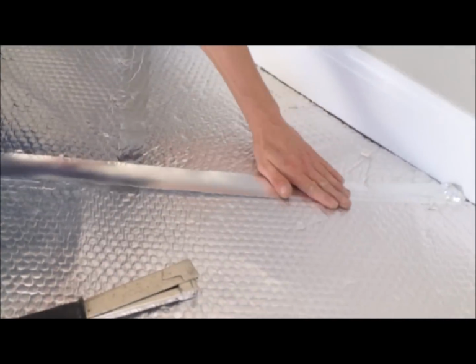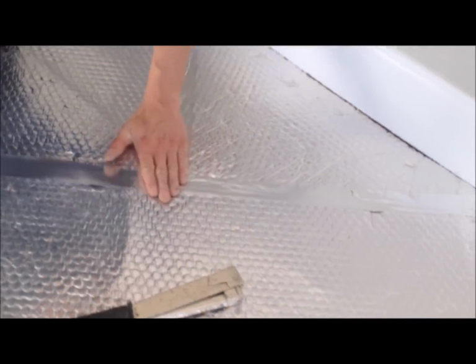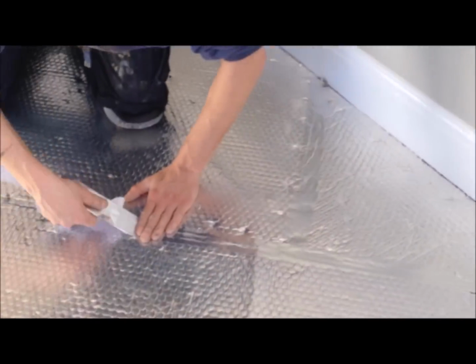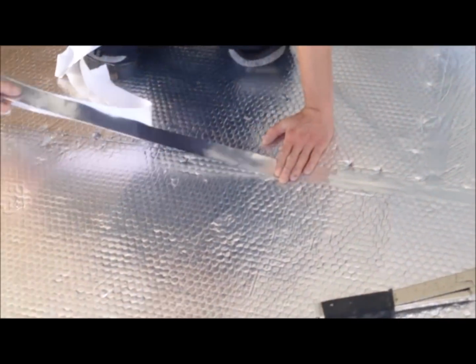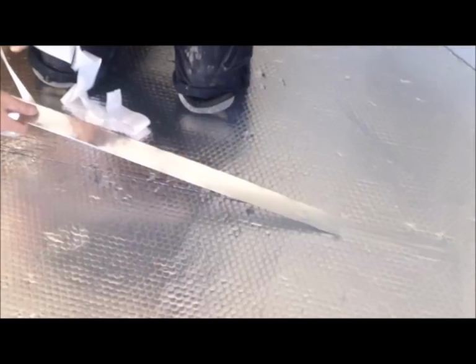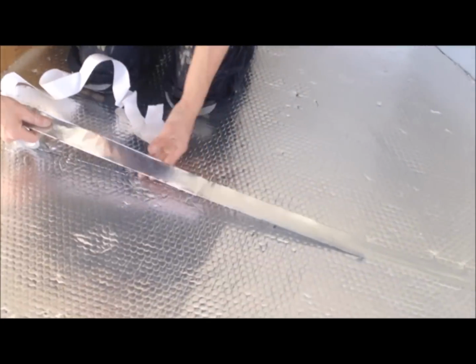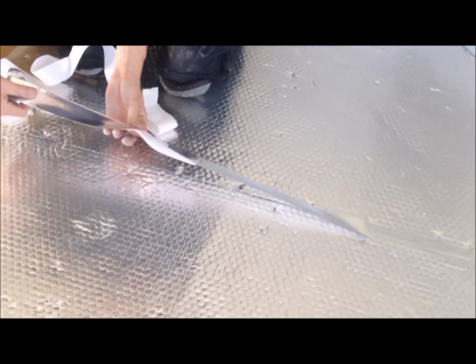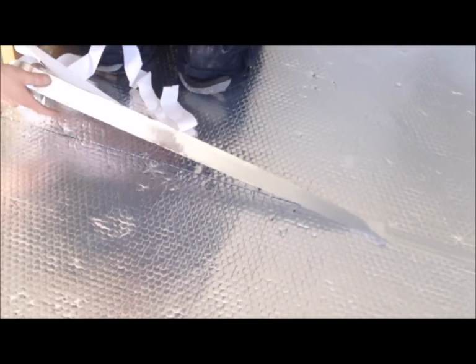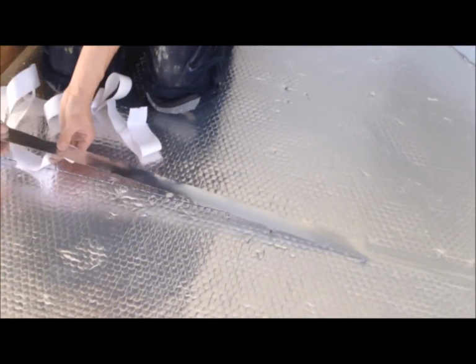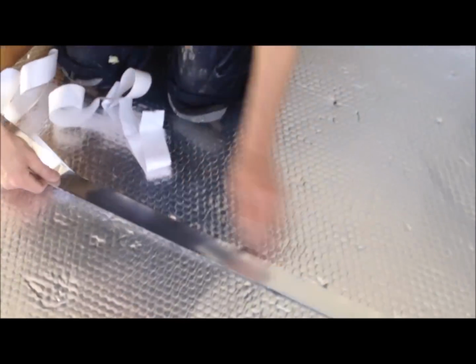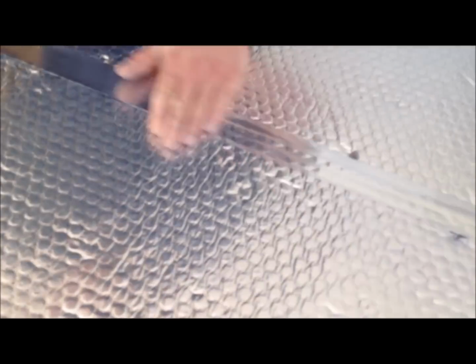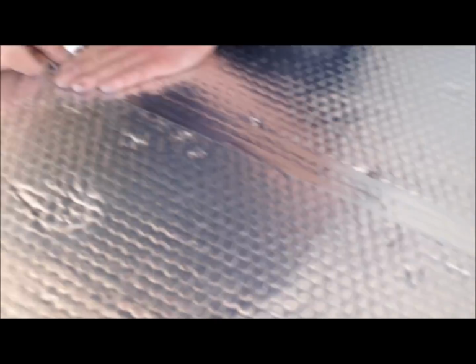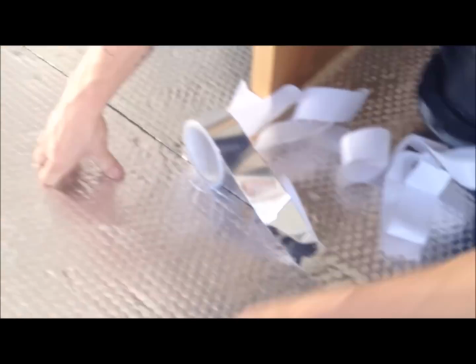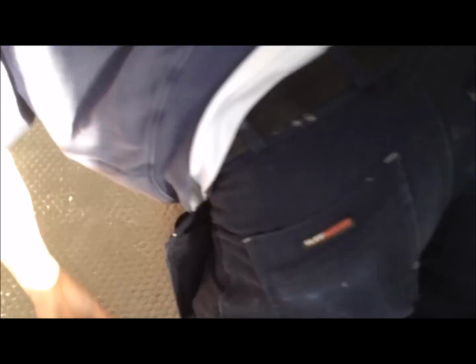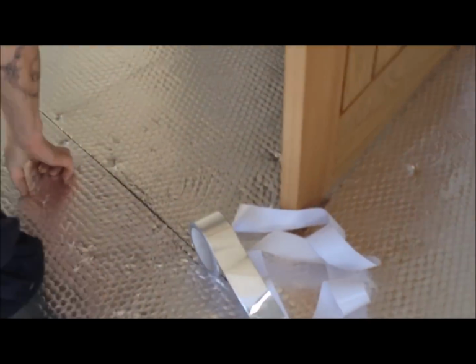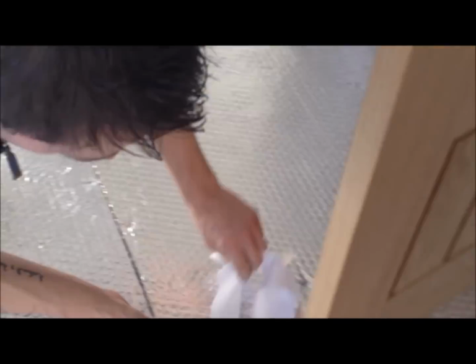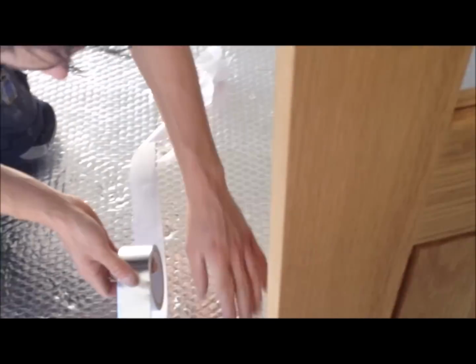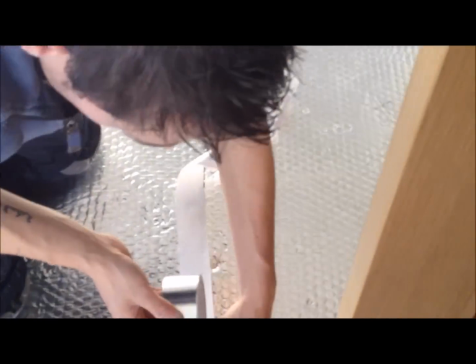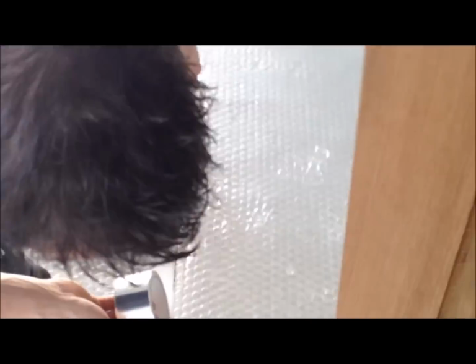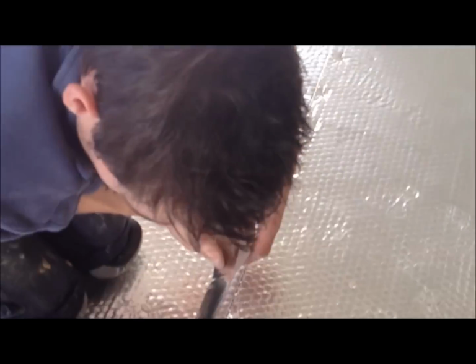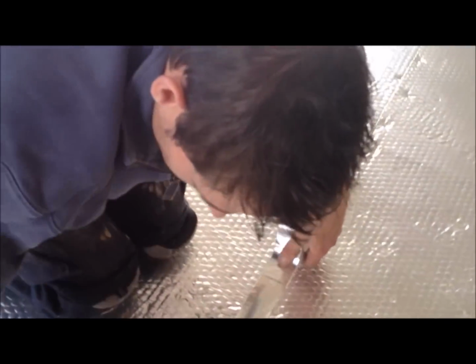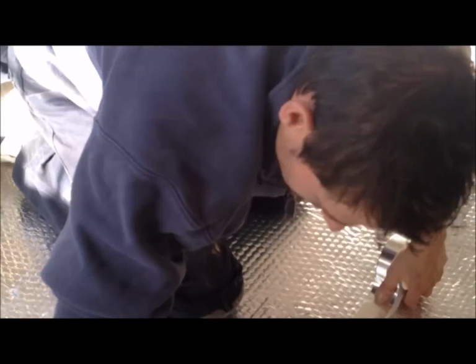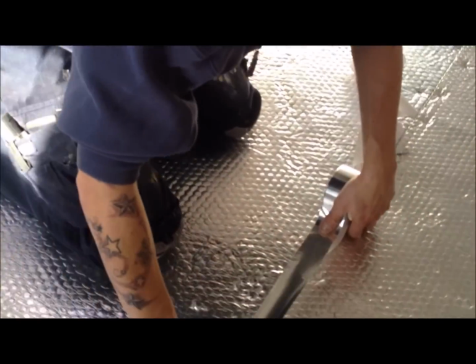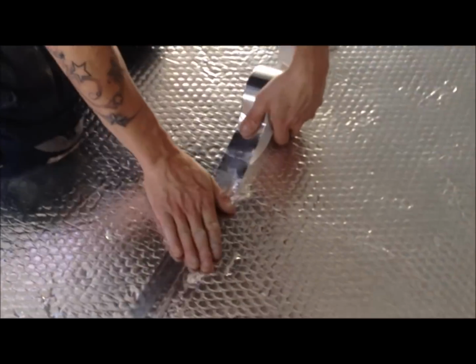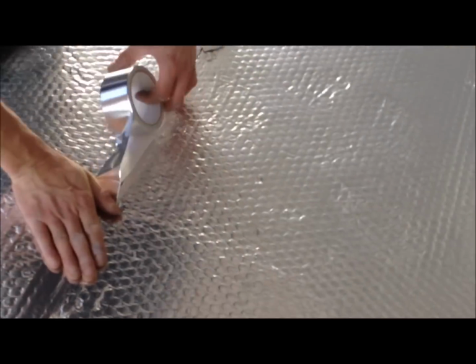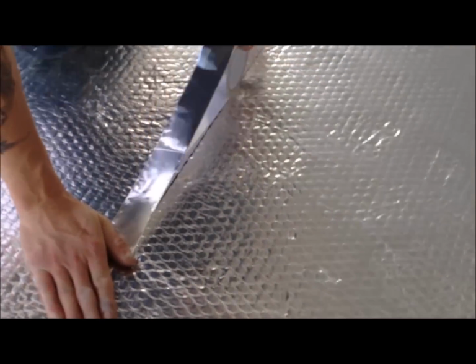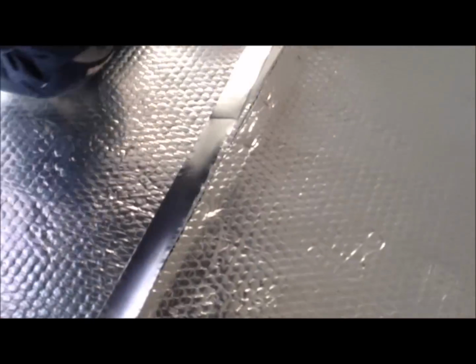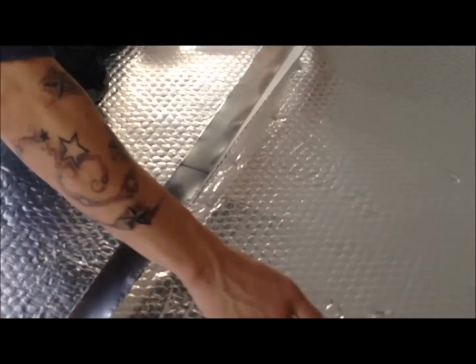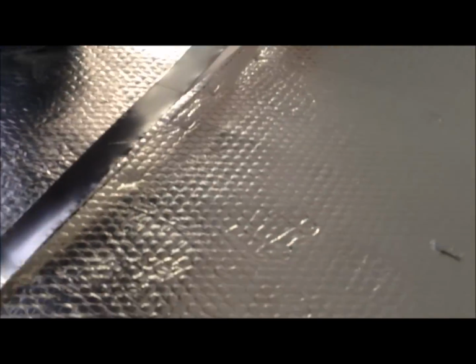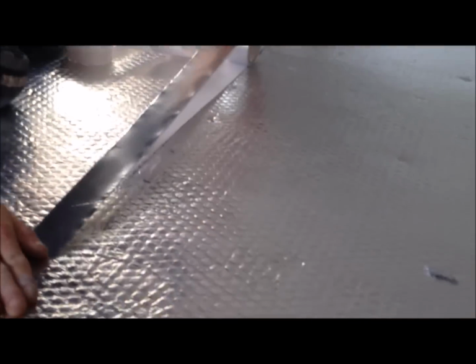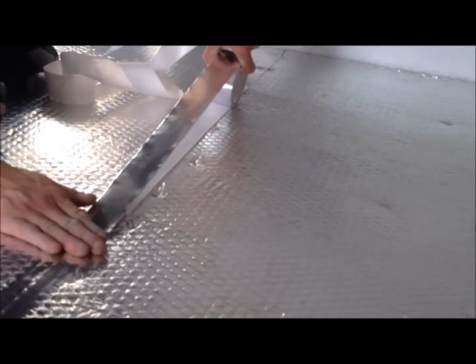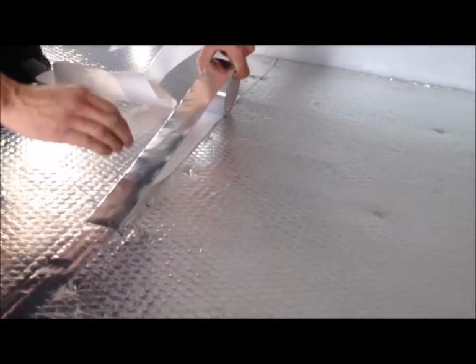Once your whole room is covered, begin to tape down all butts and joints using Thermoseal True Aluminium Foil Tape. This helps stop moisture and drafts from rising, and helps reflect radiant heat back into the room.